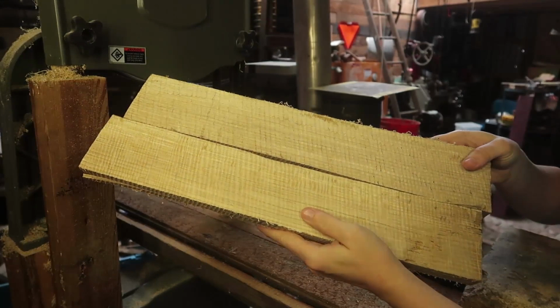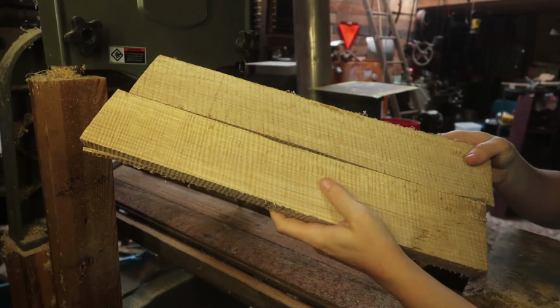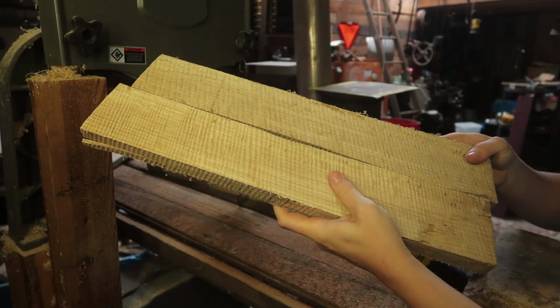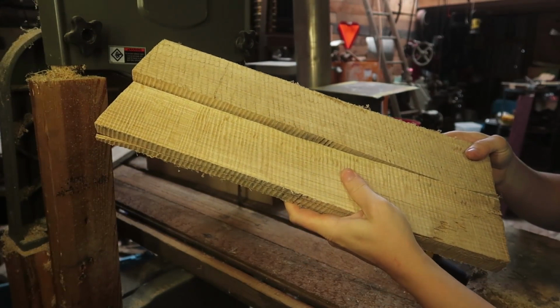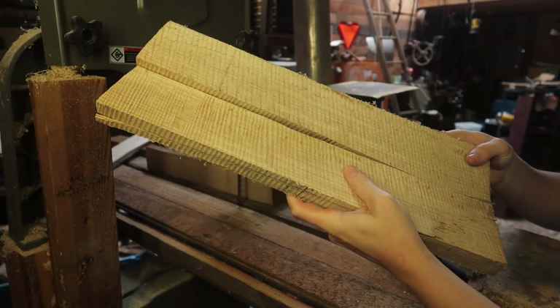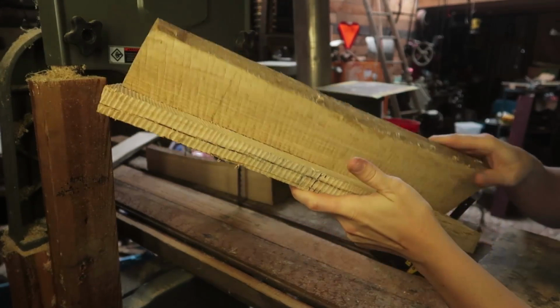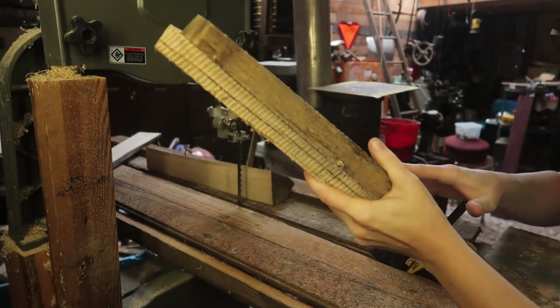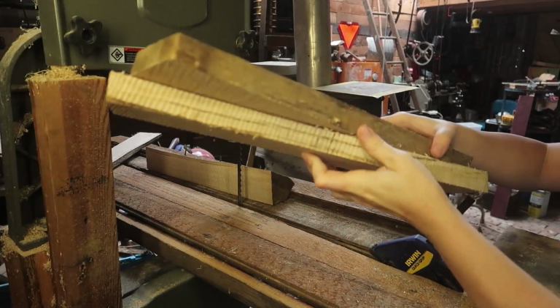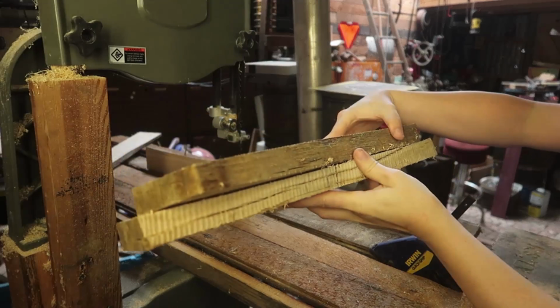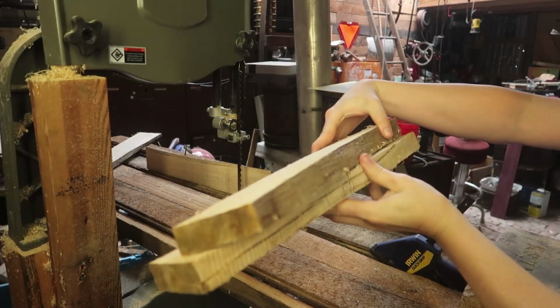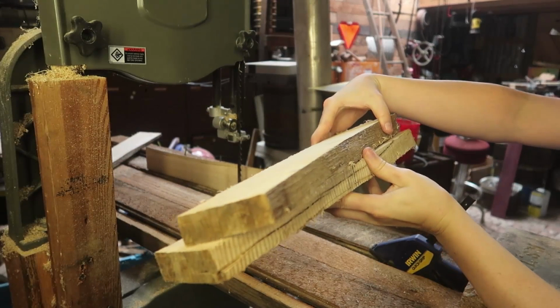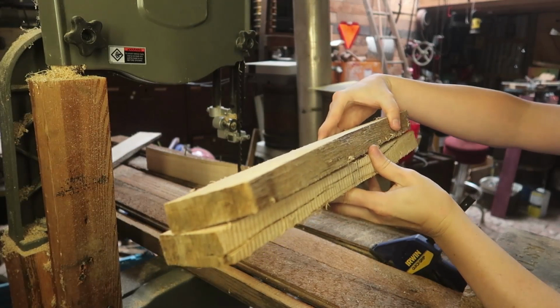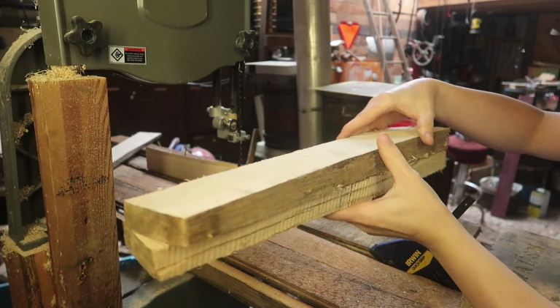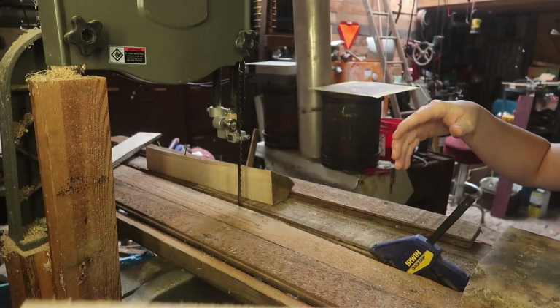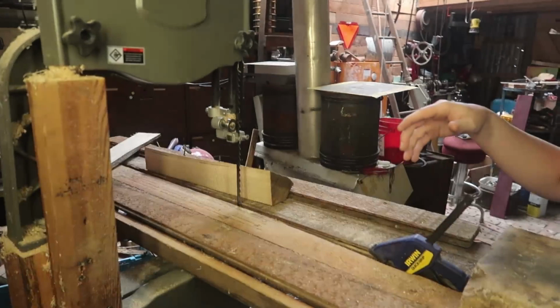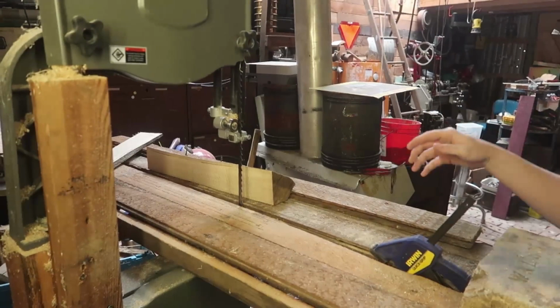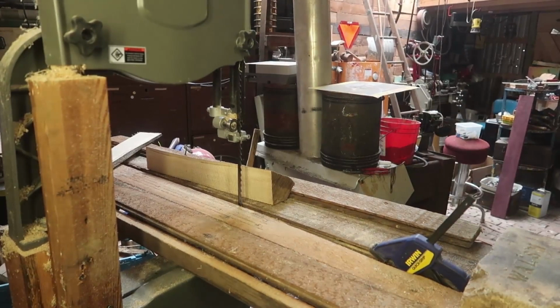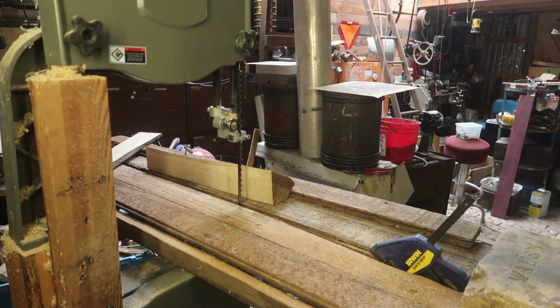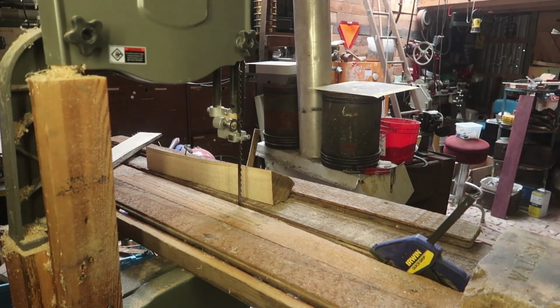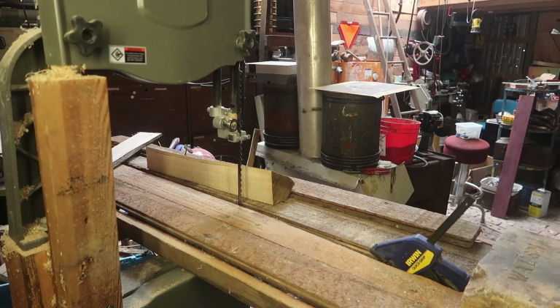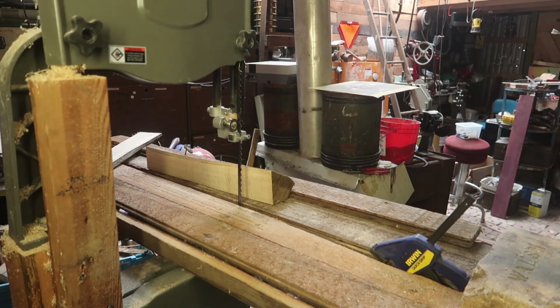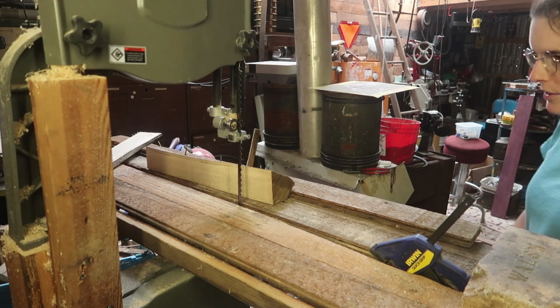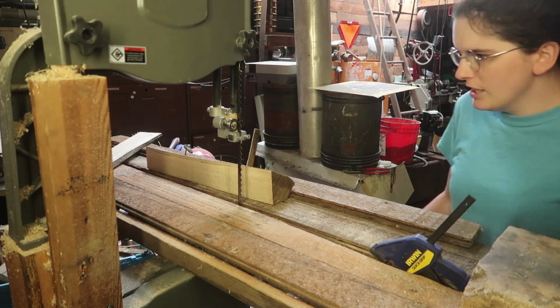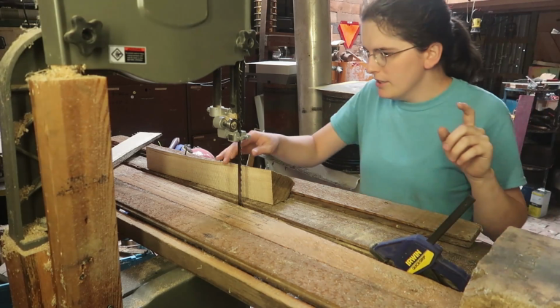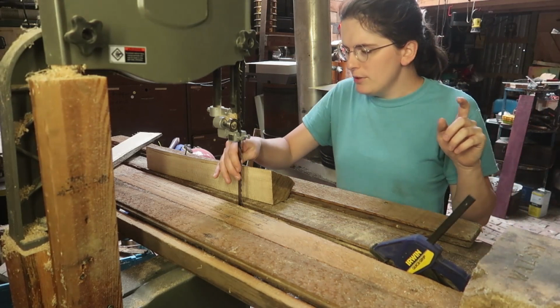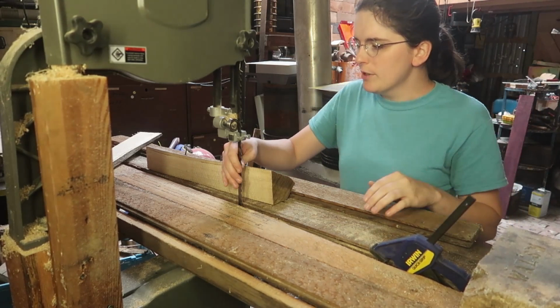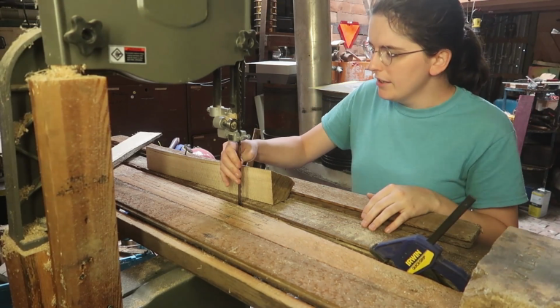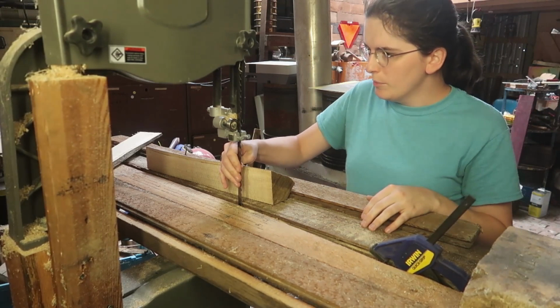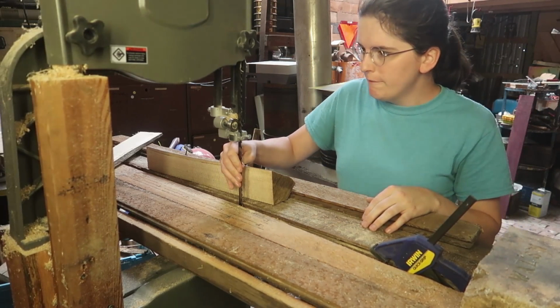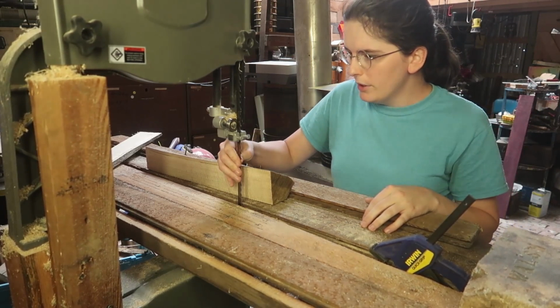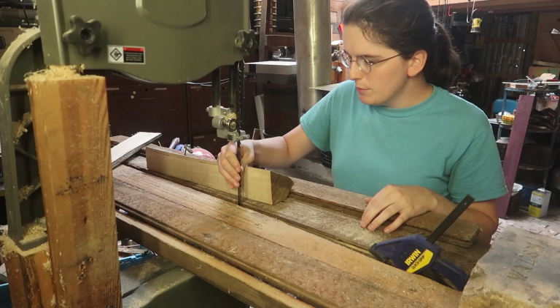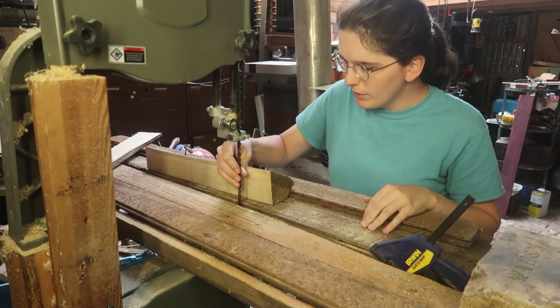This other stuff came out a lot more uniform though, so it's good — more uniform in thickness at least. Let's see about changing out this two-tooth-per-inch blade for my four-tooth-per-inch blade.